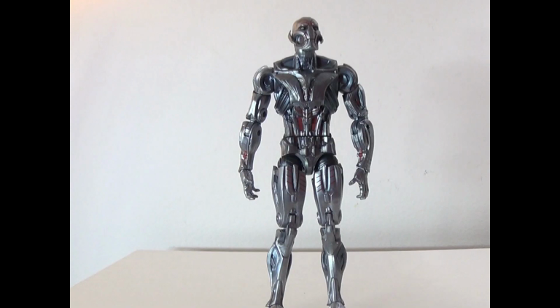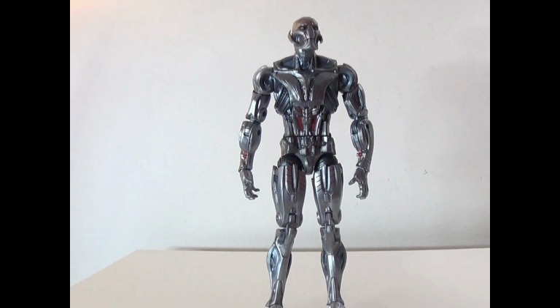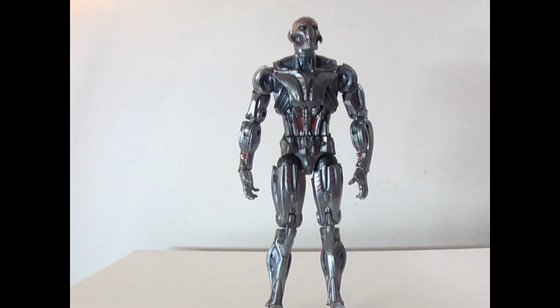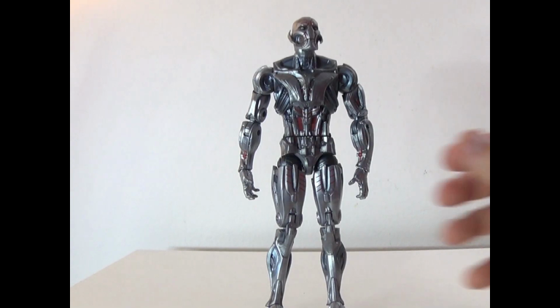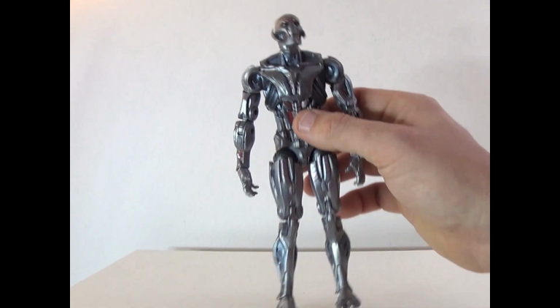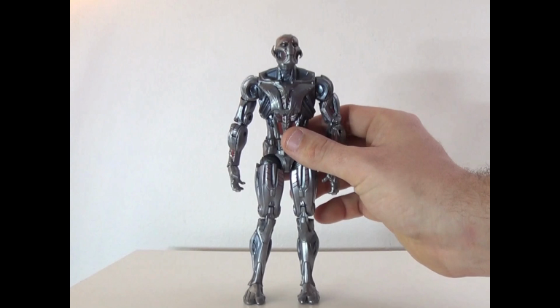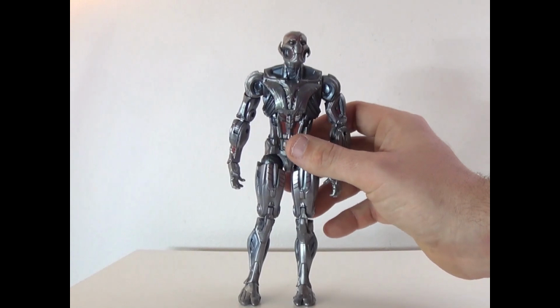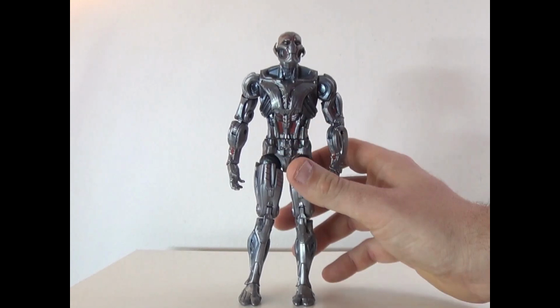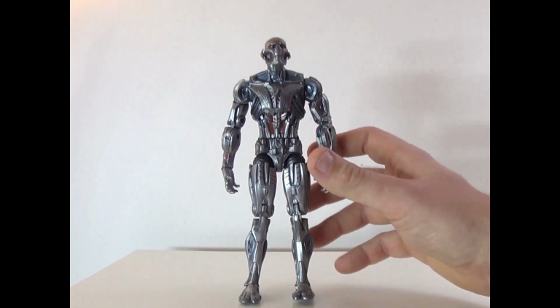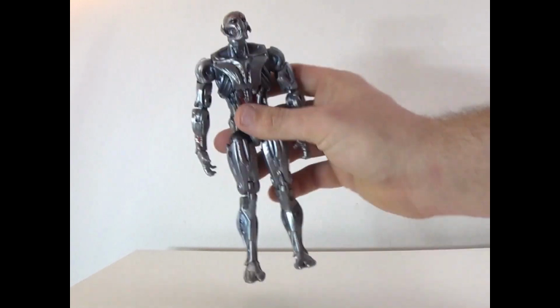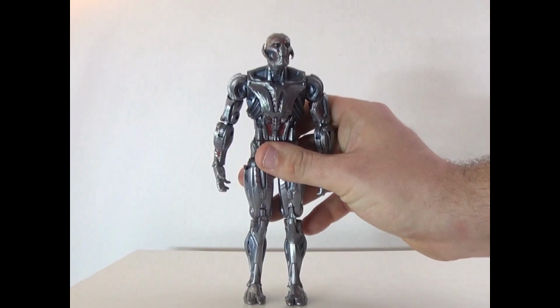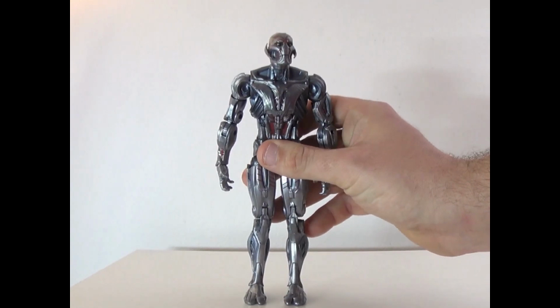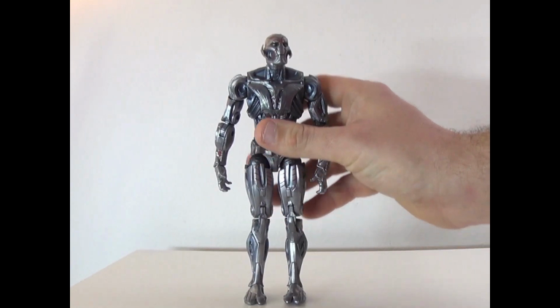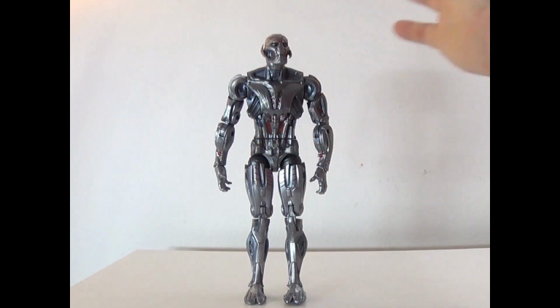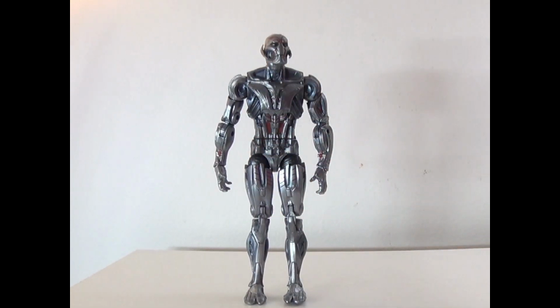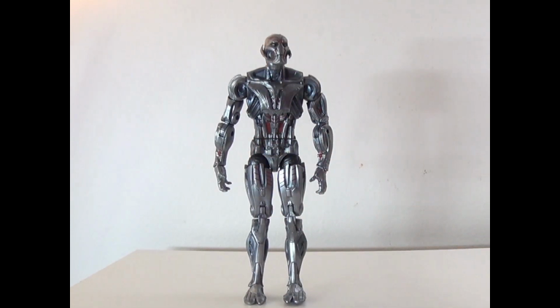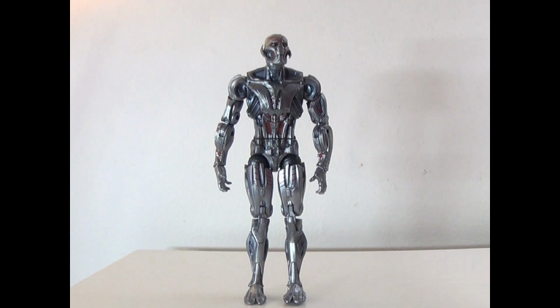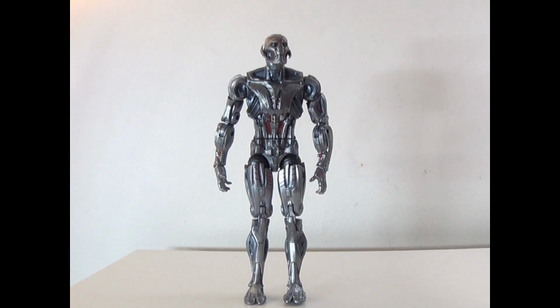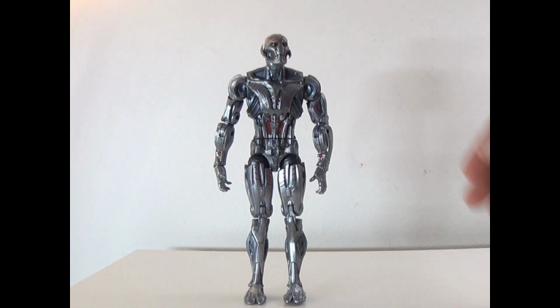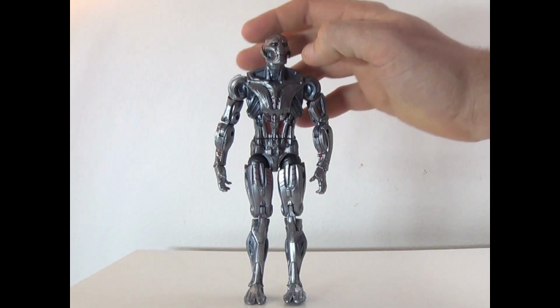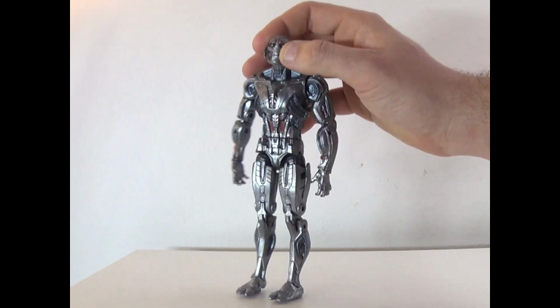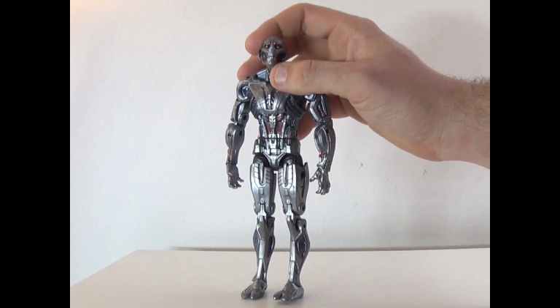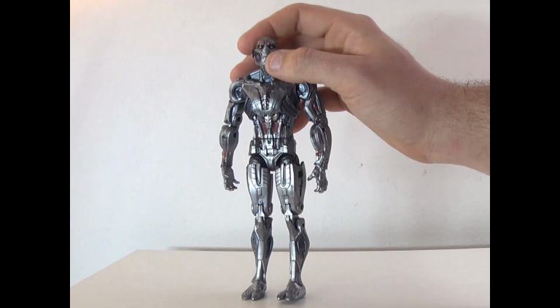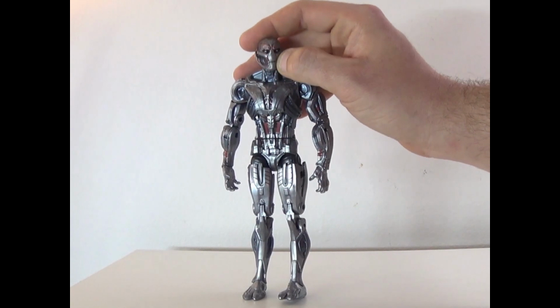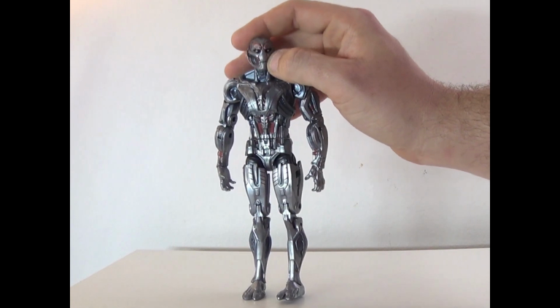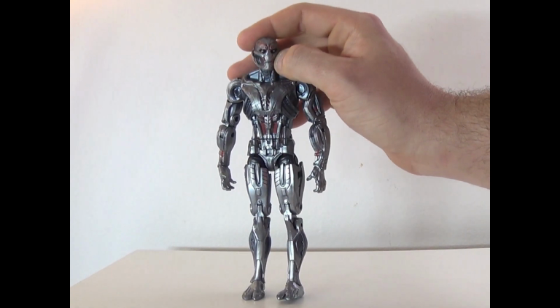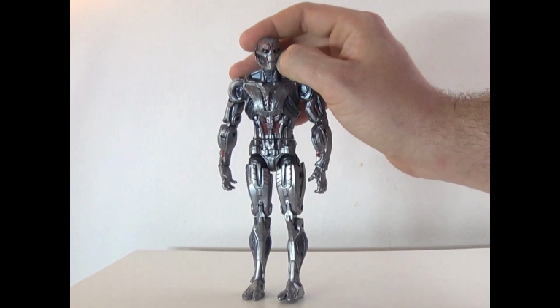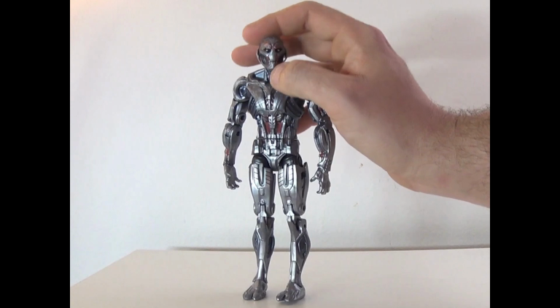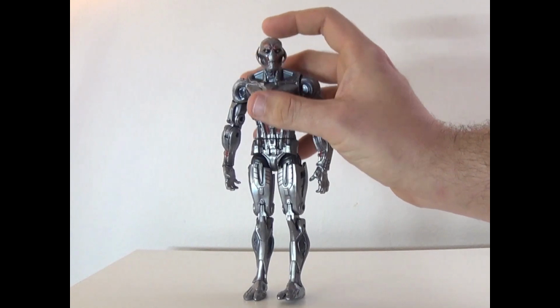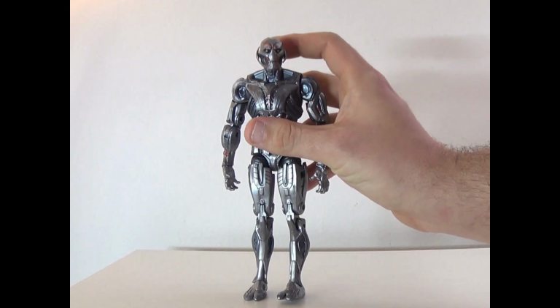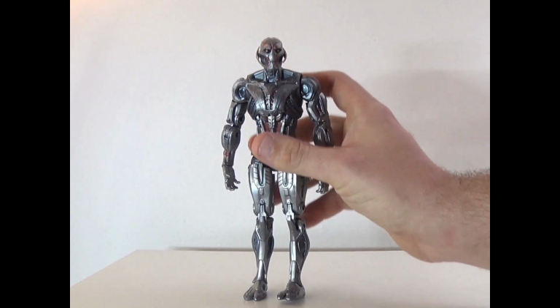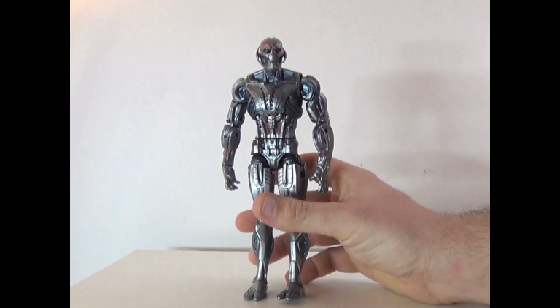Hey everyone, how's it going? It's That Nerd Ryan here. Welcome to the one-shot toy review of the Marvel Legends 10-year anniversary Ultron figure. This is from about six years ago — it's 2024.